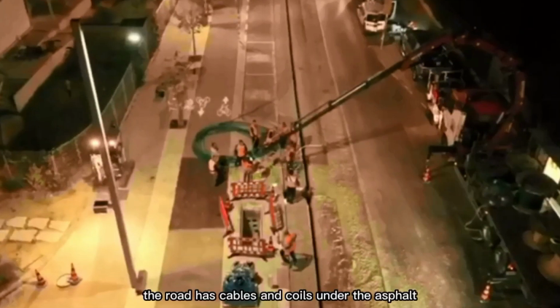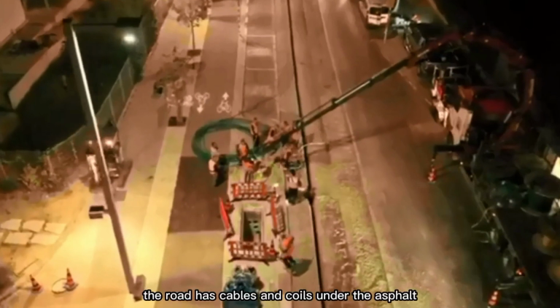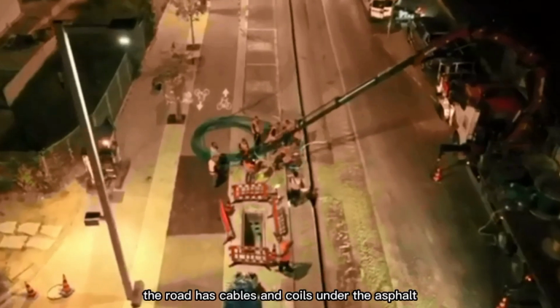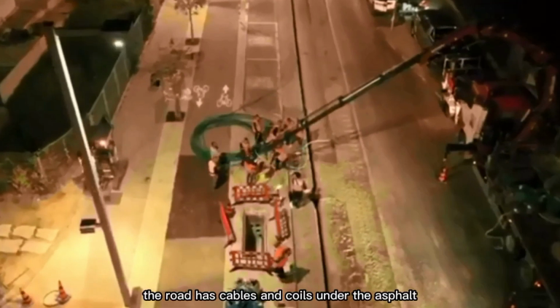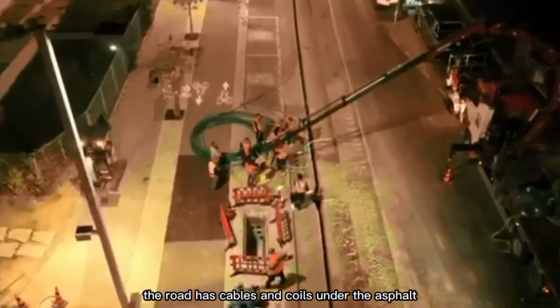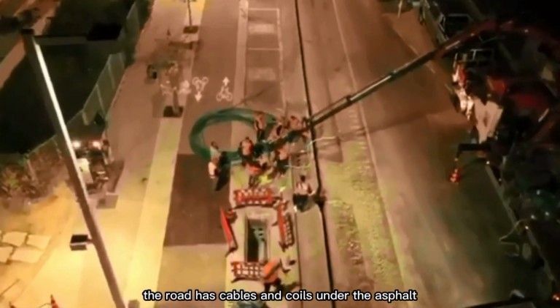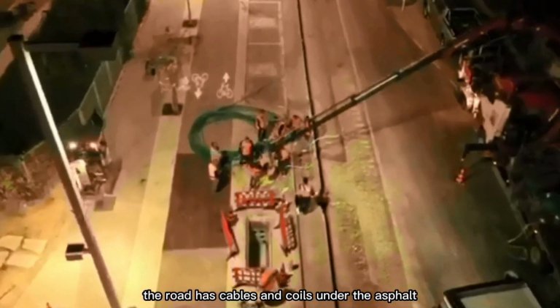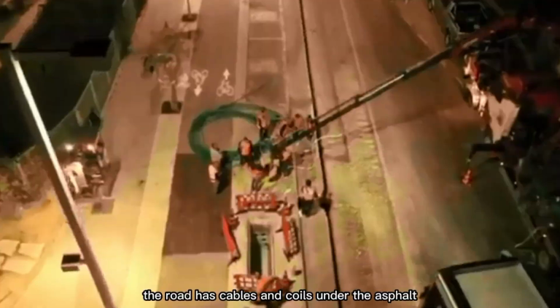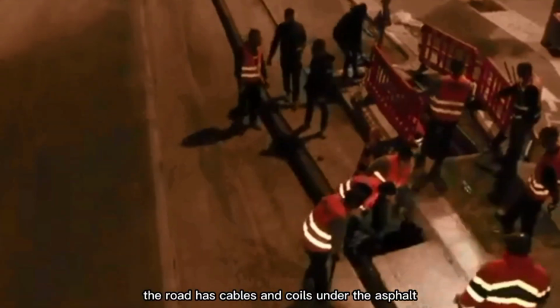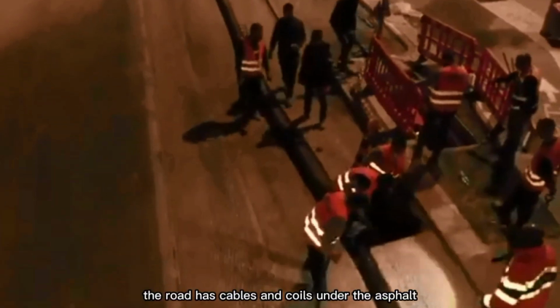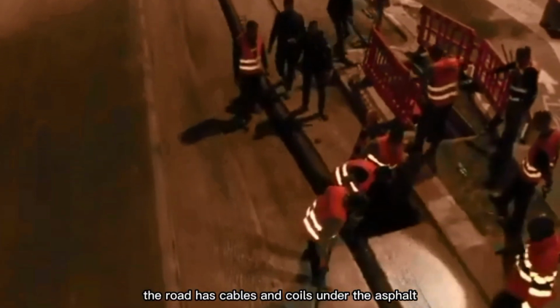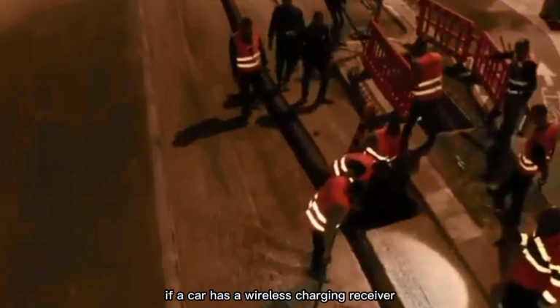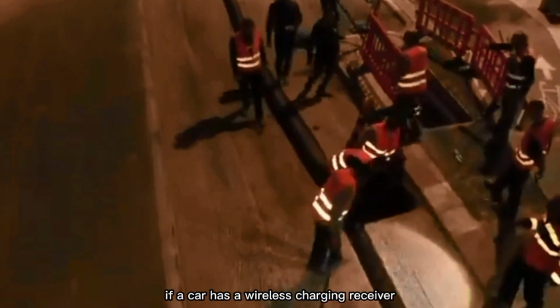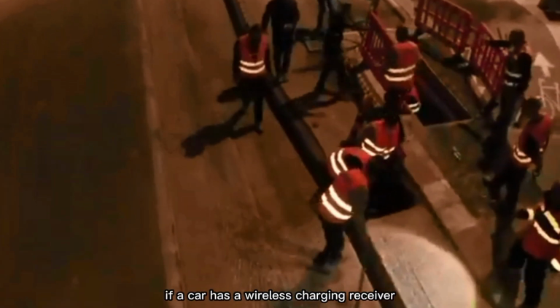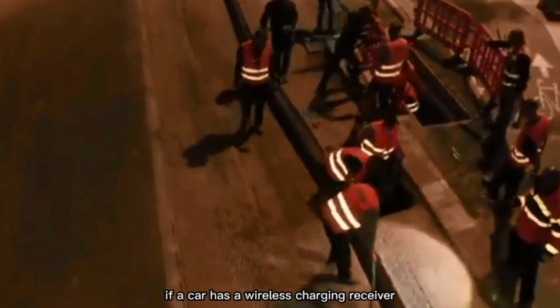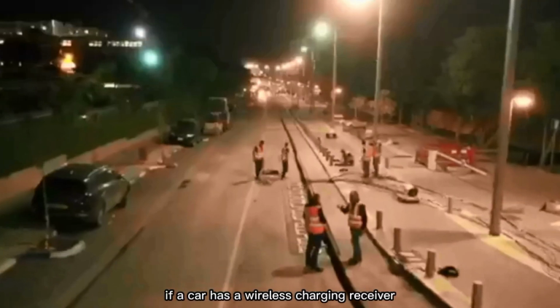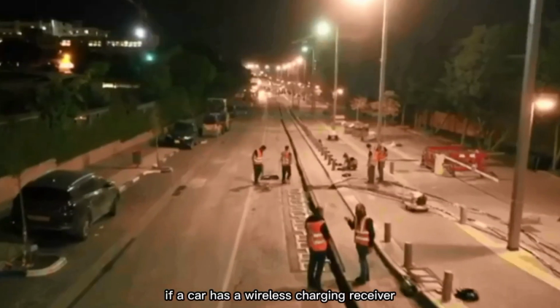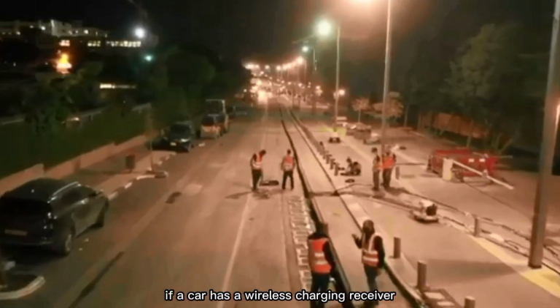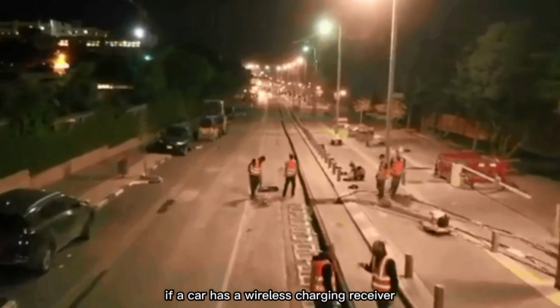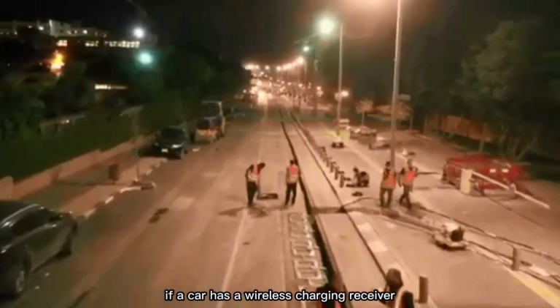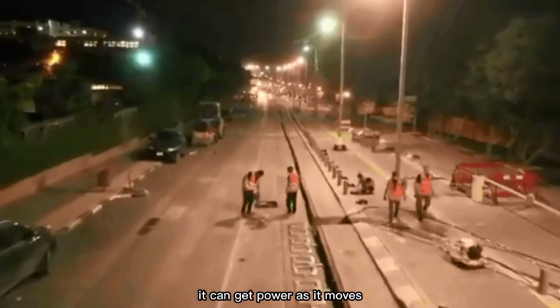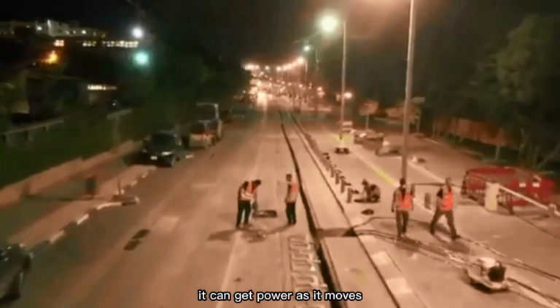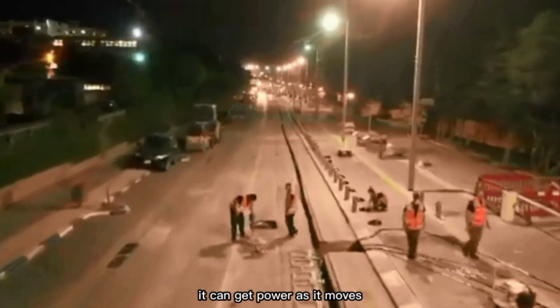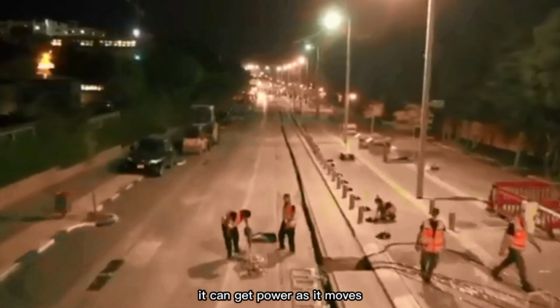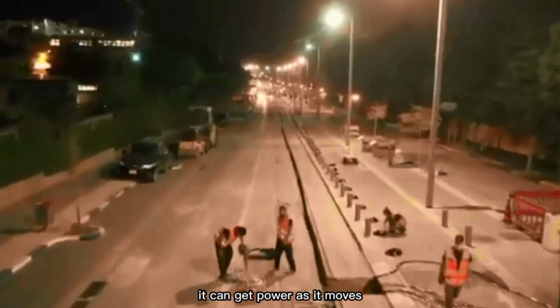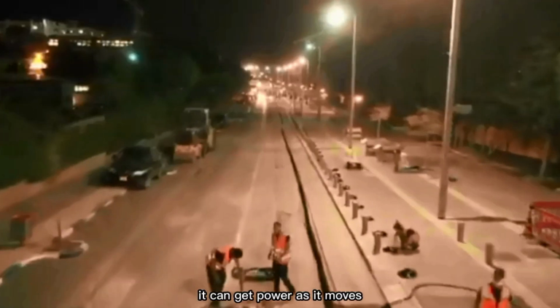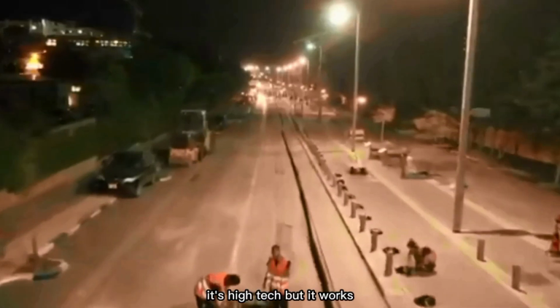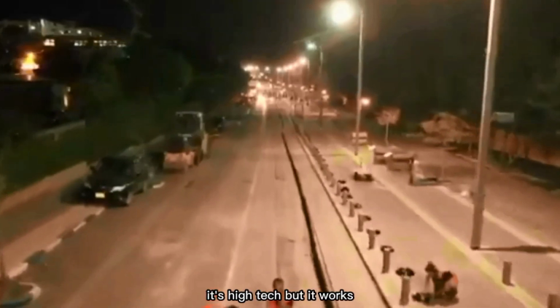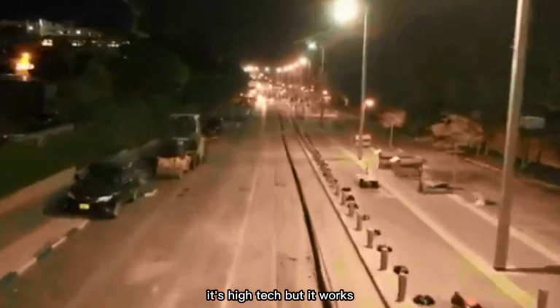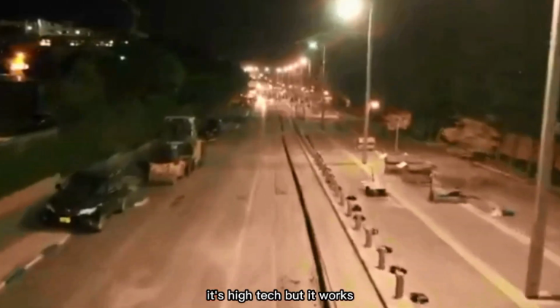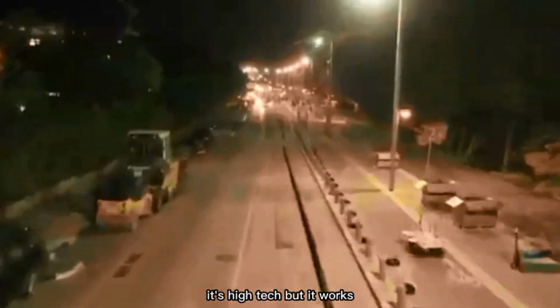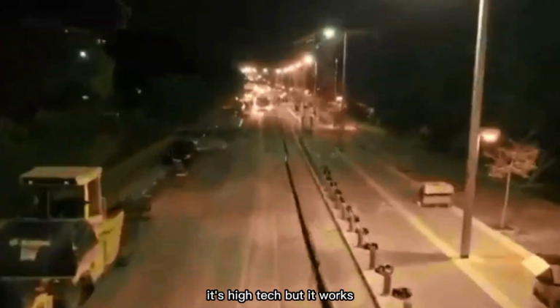The road has cables and coils under the asphalt. If a car has a wireless charging receiver, it can get power as it moves. It's high-tech, but it works.